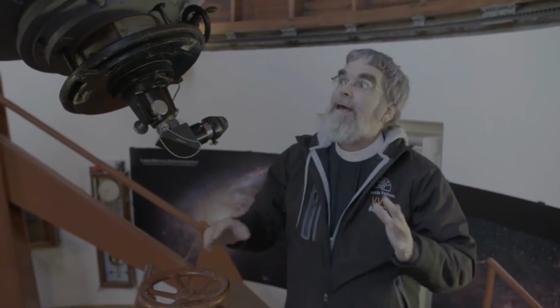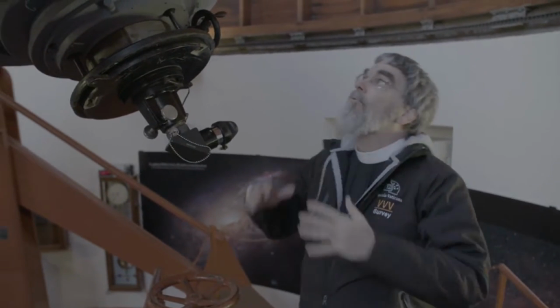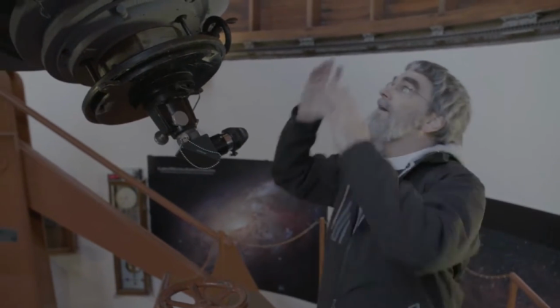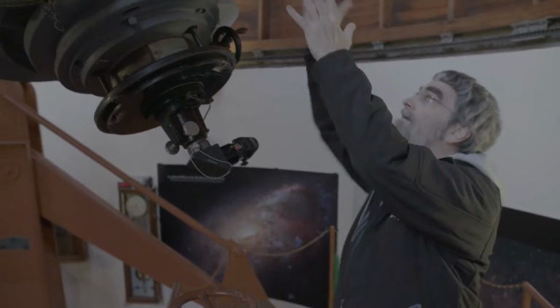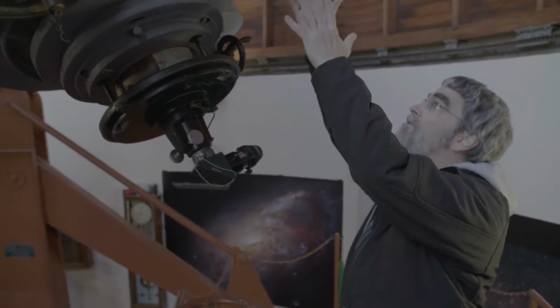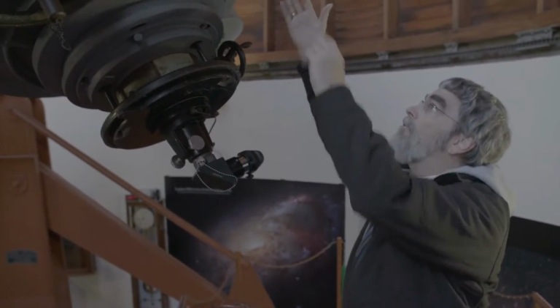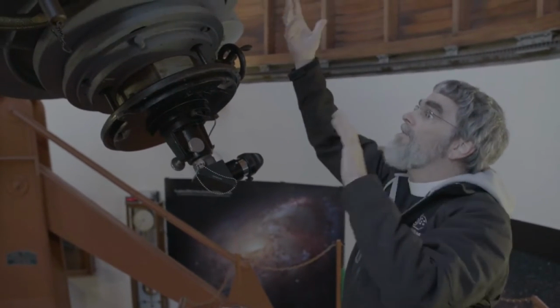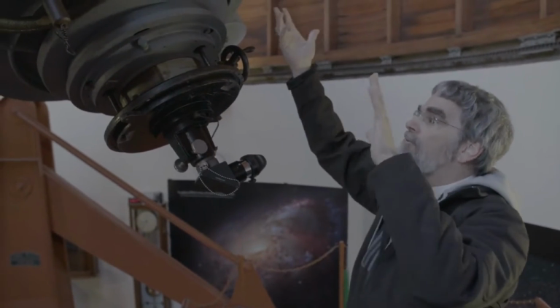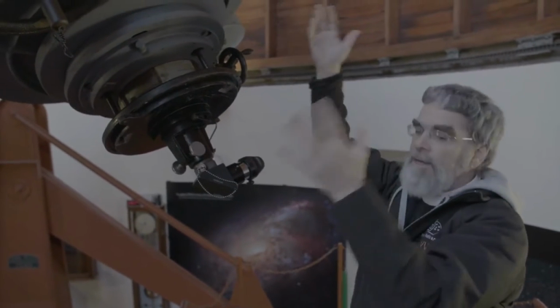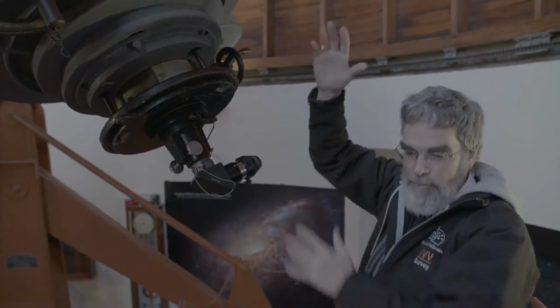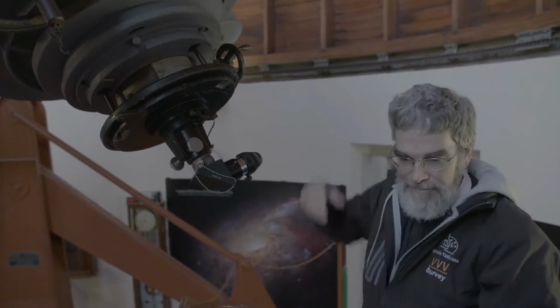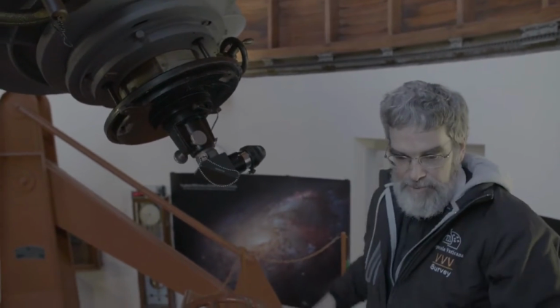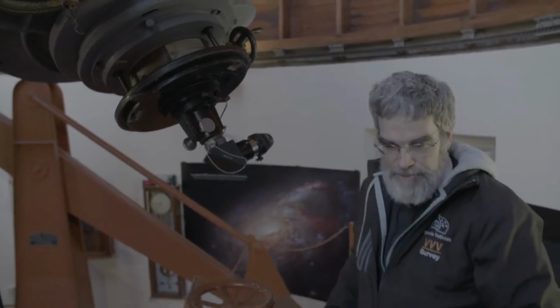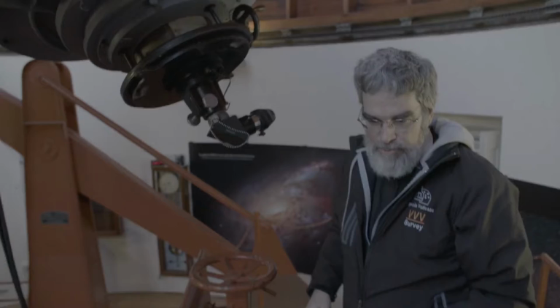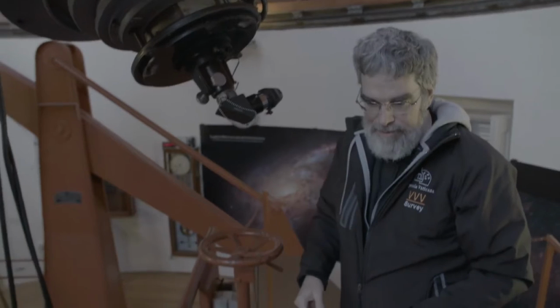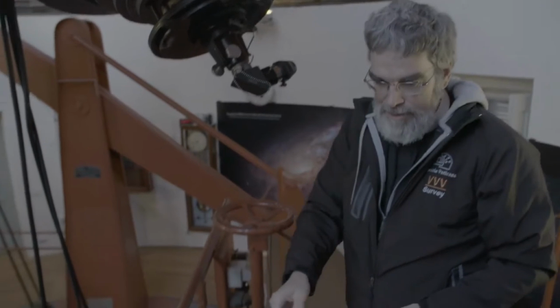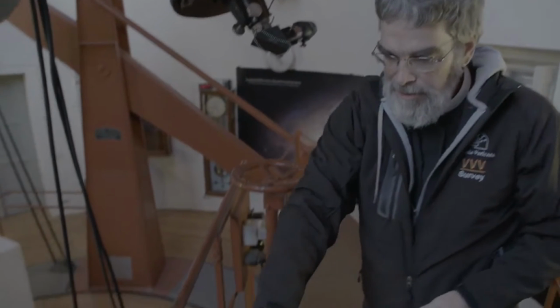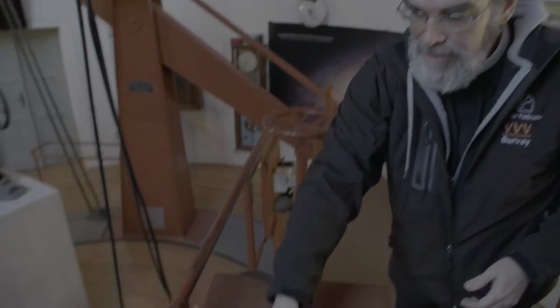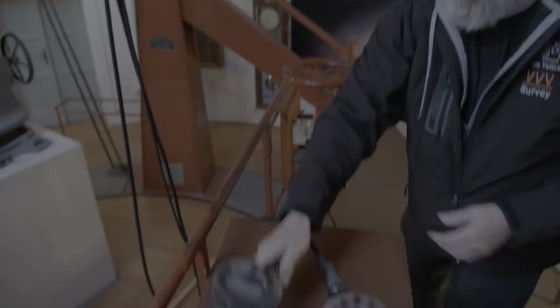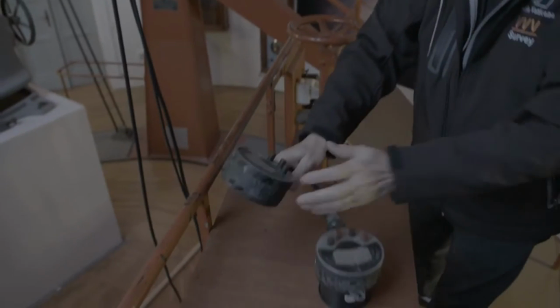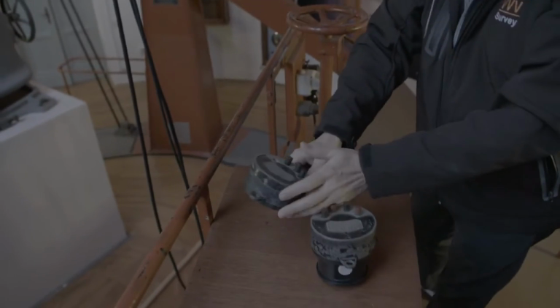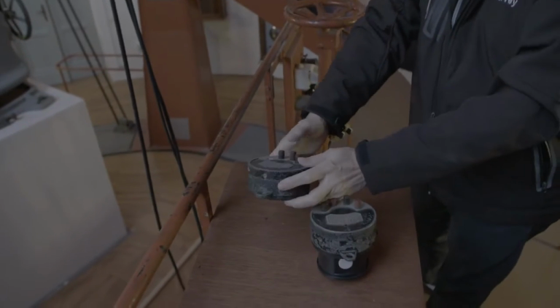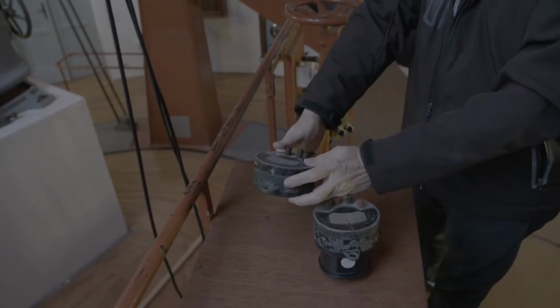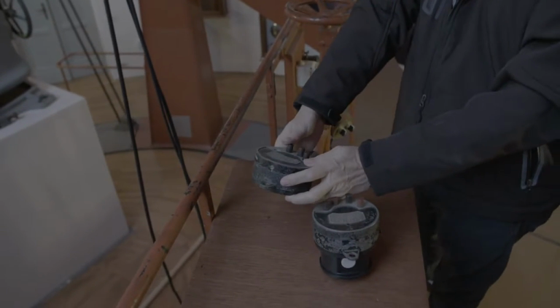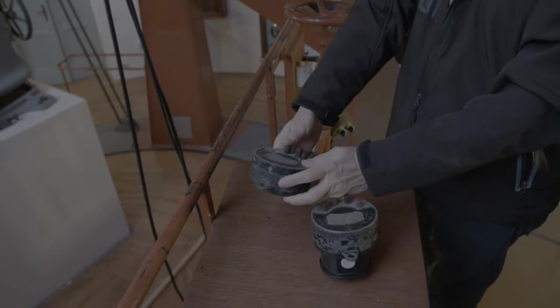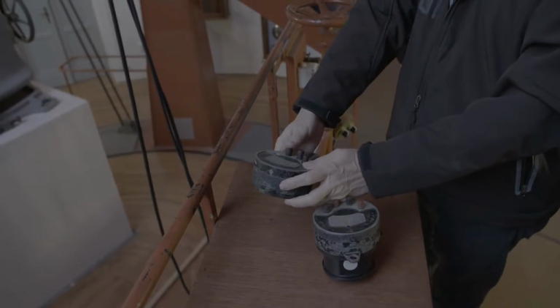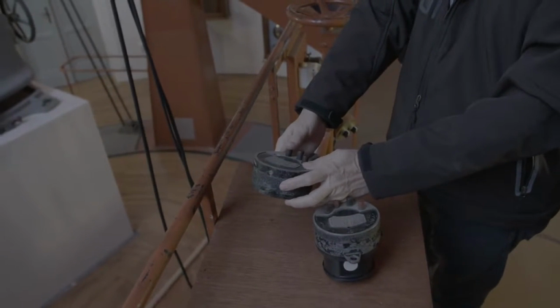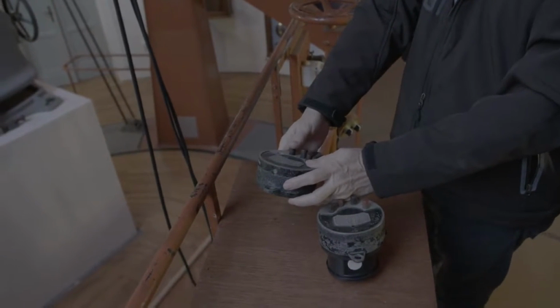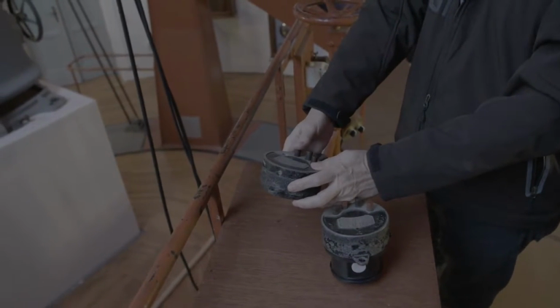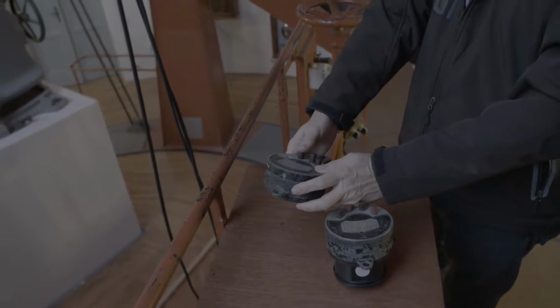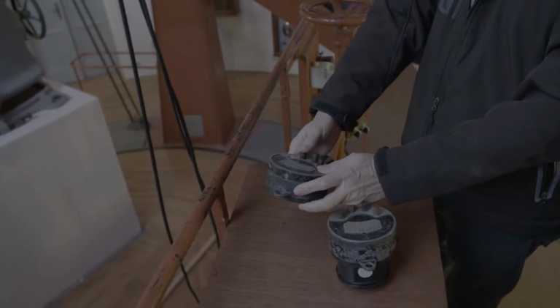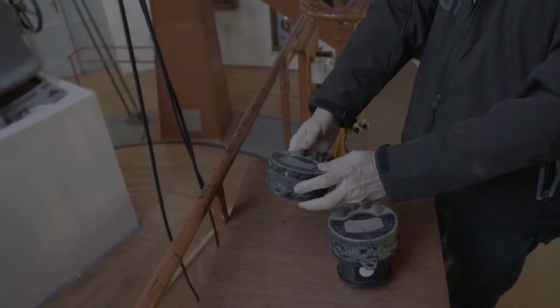Now we've got the telescope pointing this way, we have to move the dome around. I always push these buttons the wrong way. Let's see if I can get it right this time.